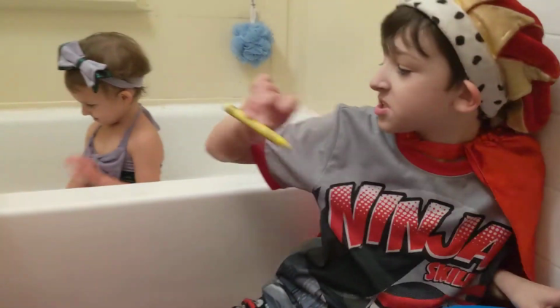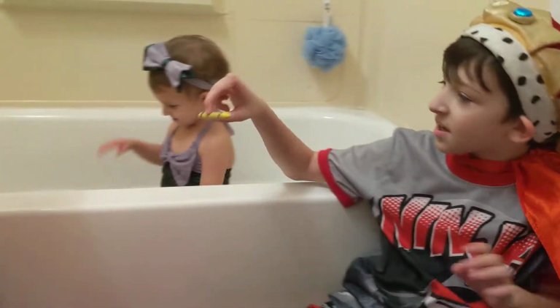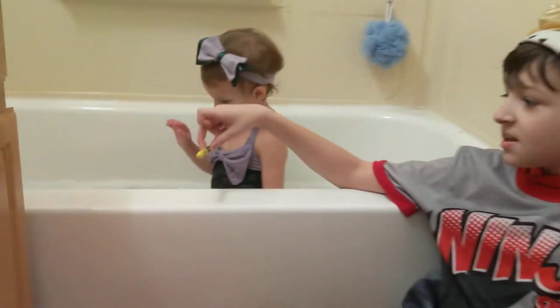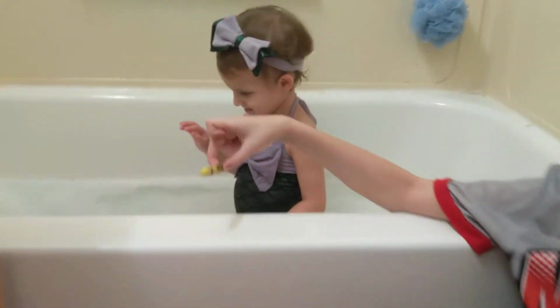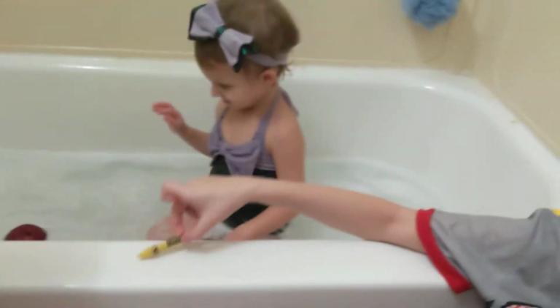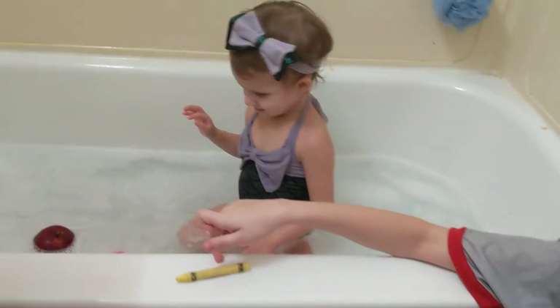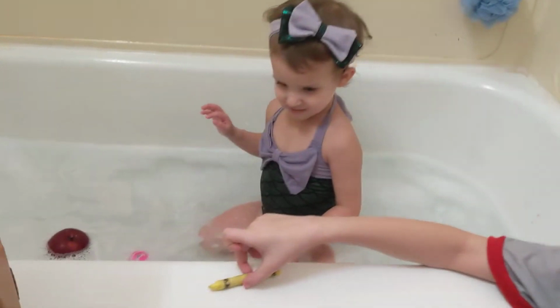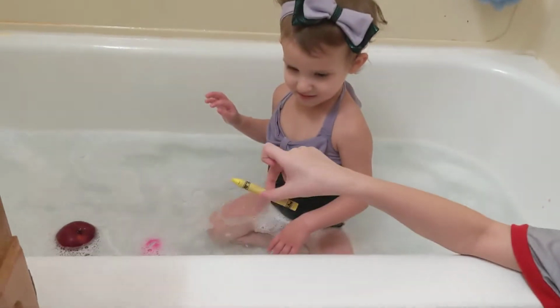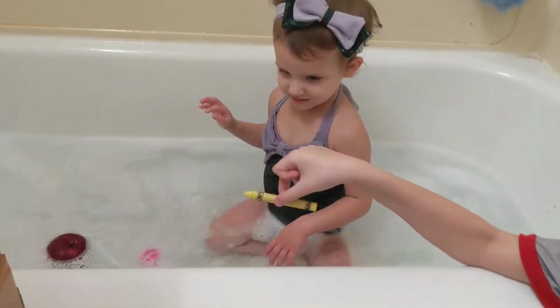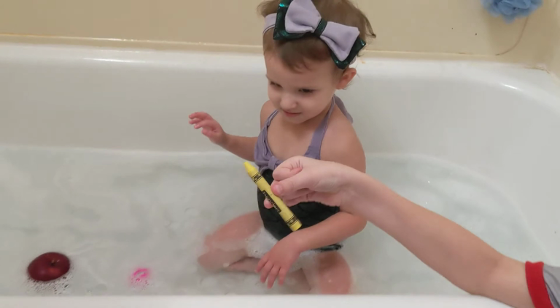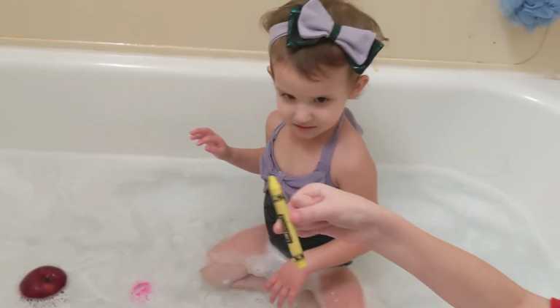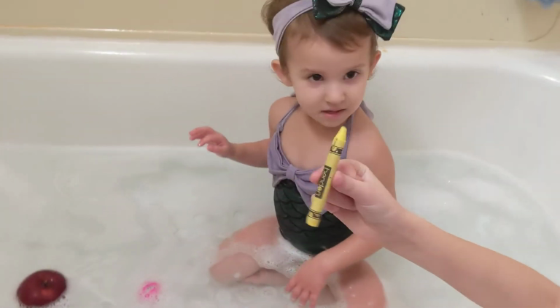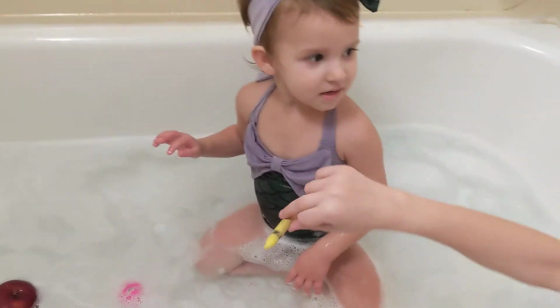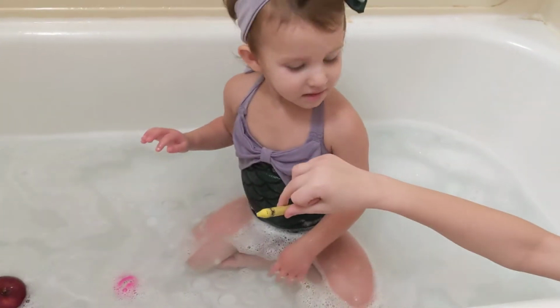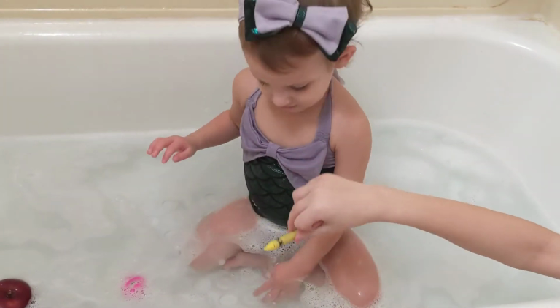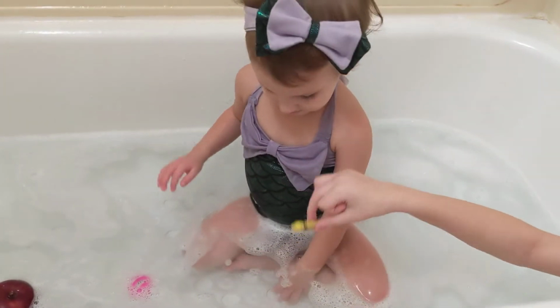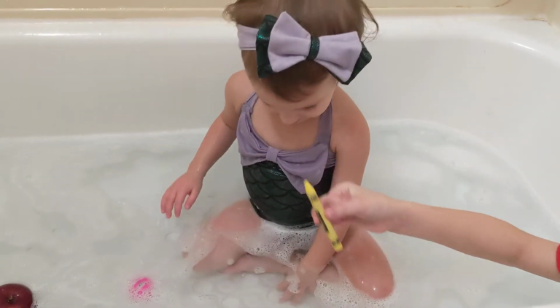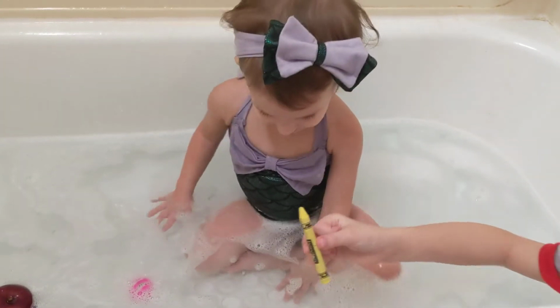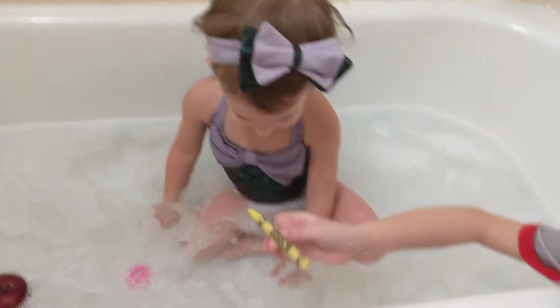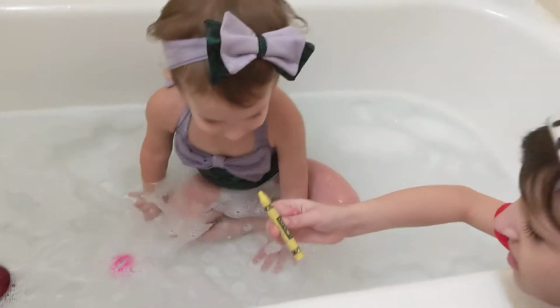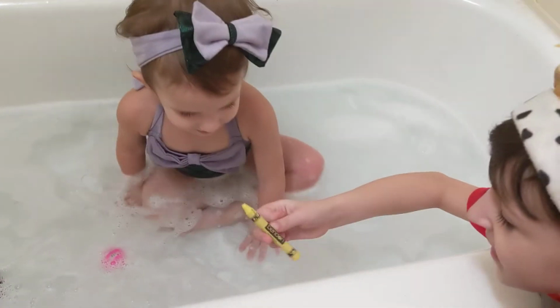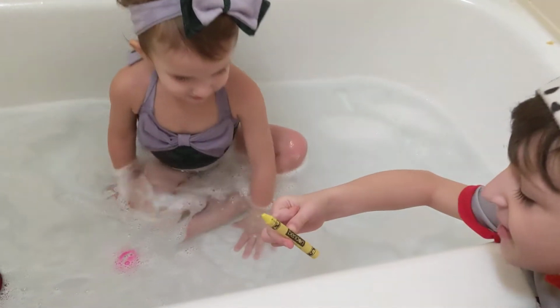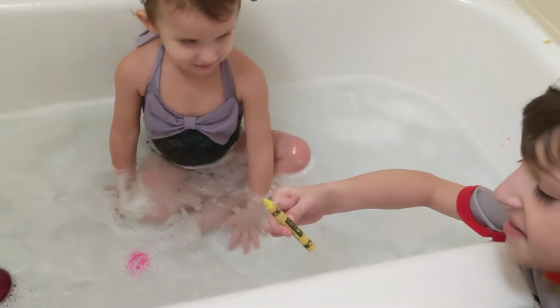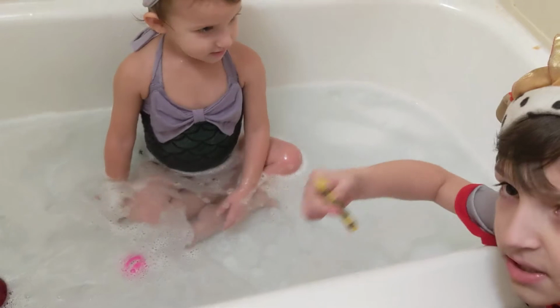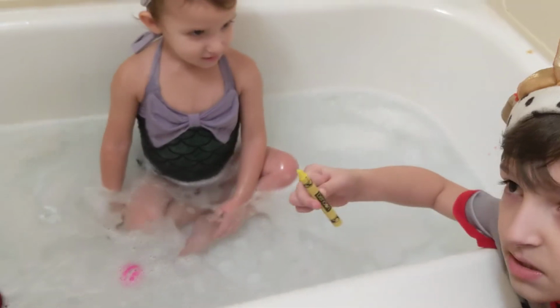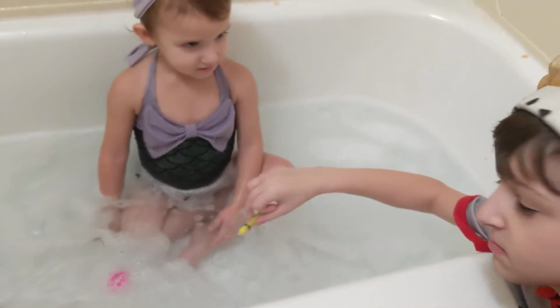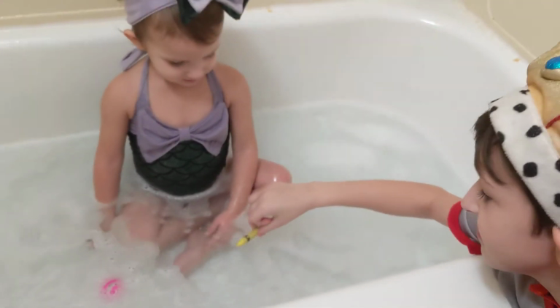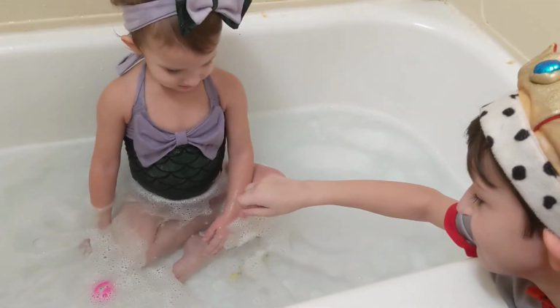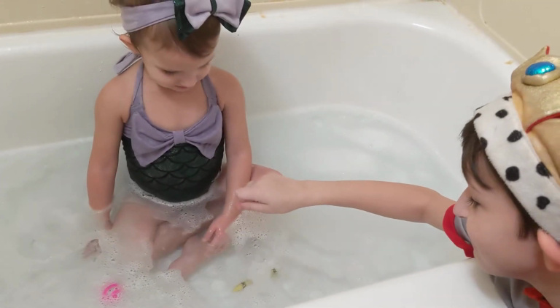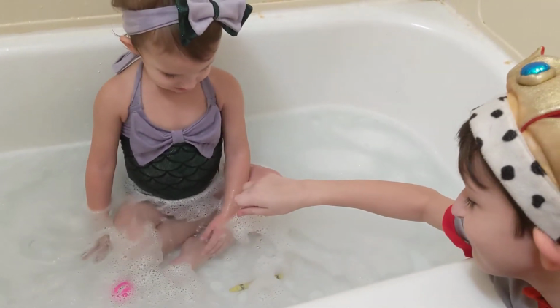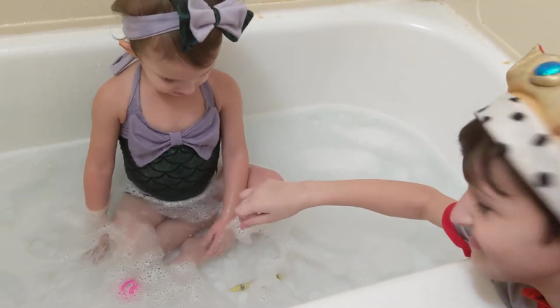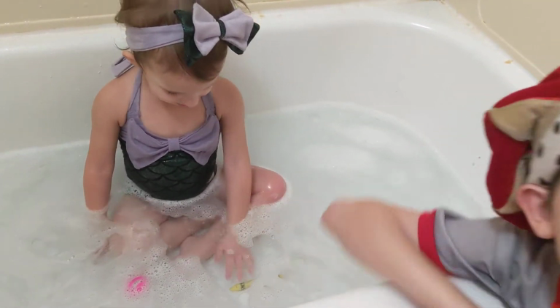A crayon. Say bye to this fake crayon. It's a real crayon. It's going to sink. No!